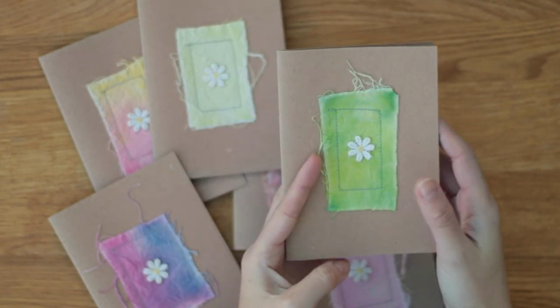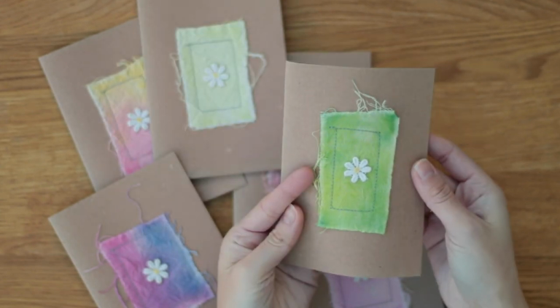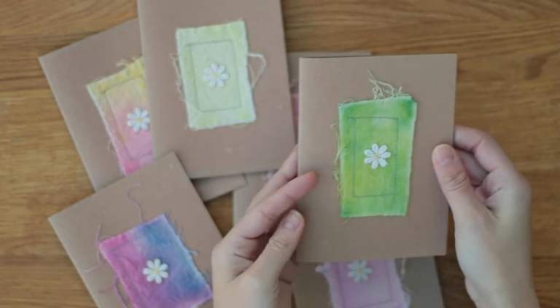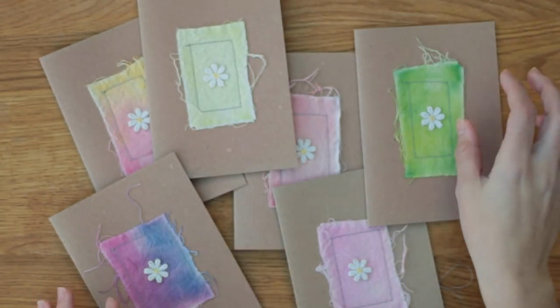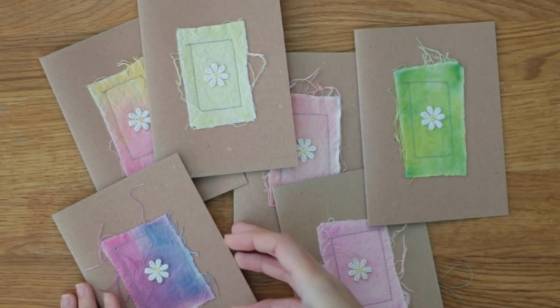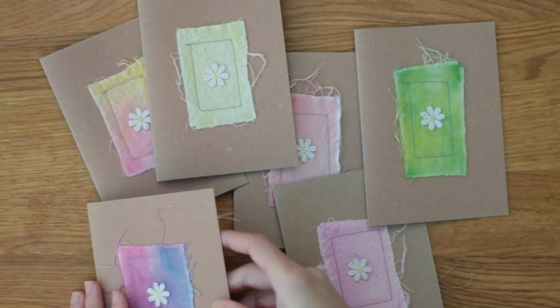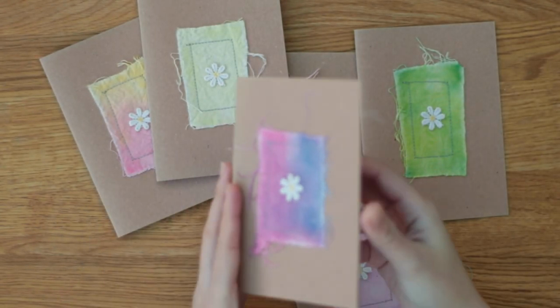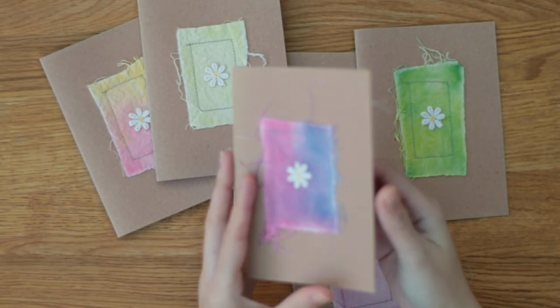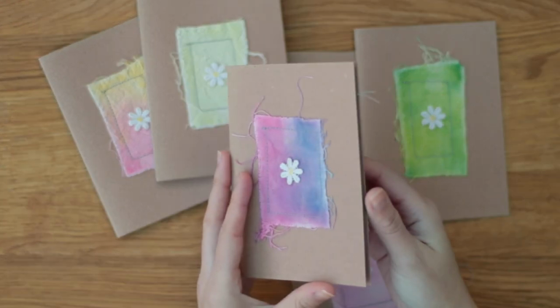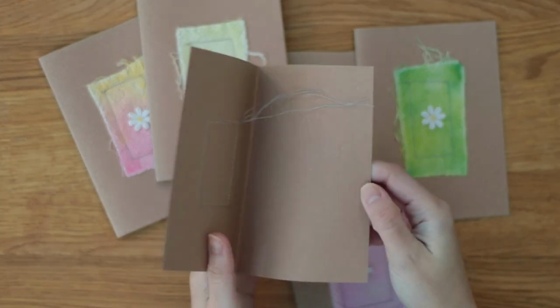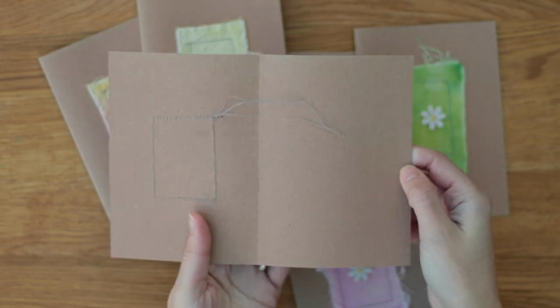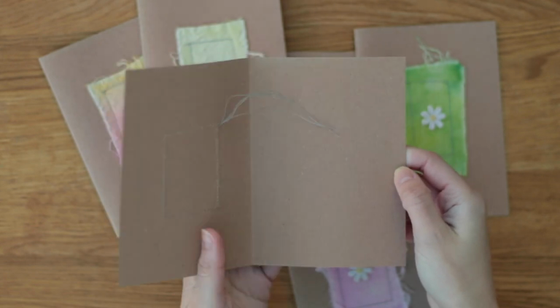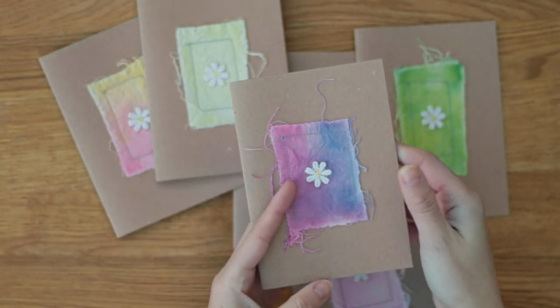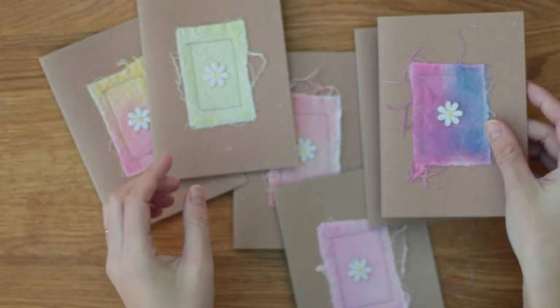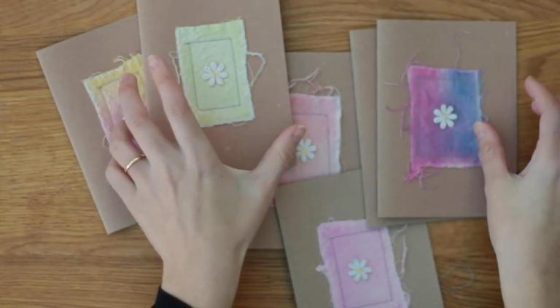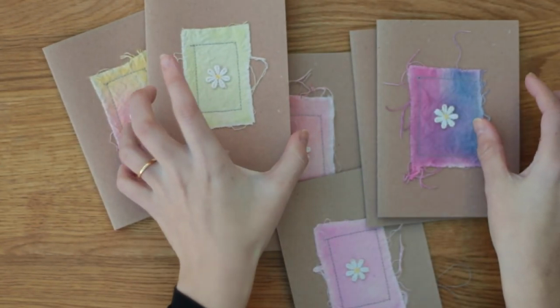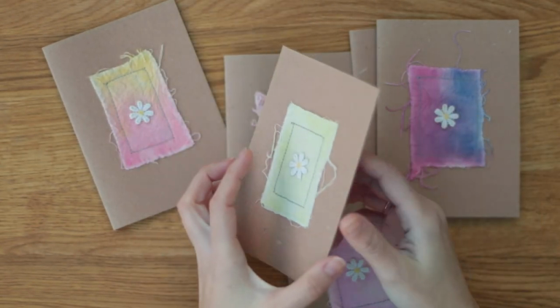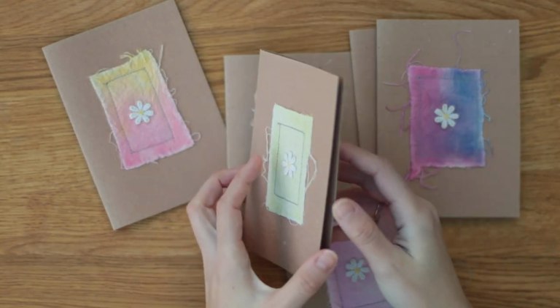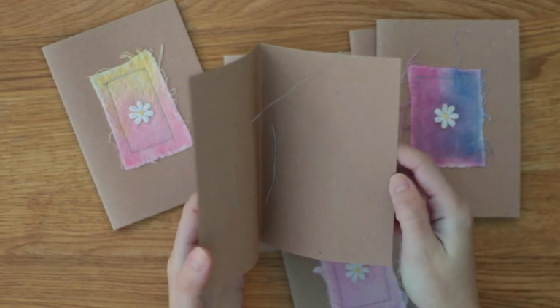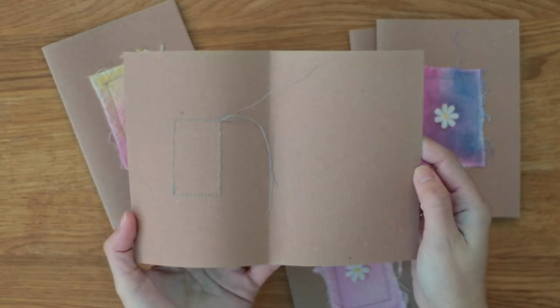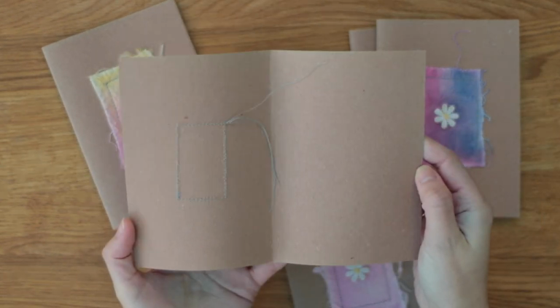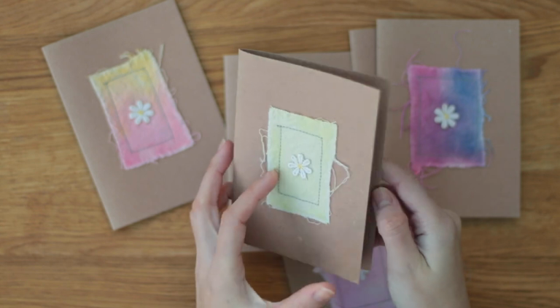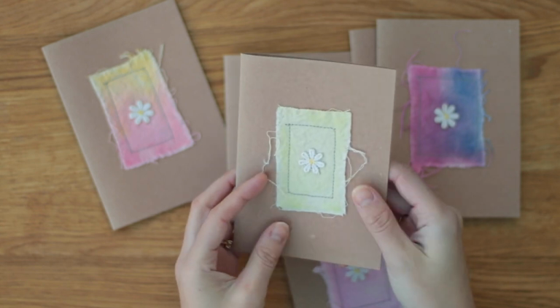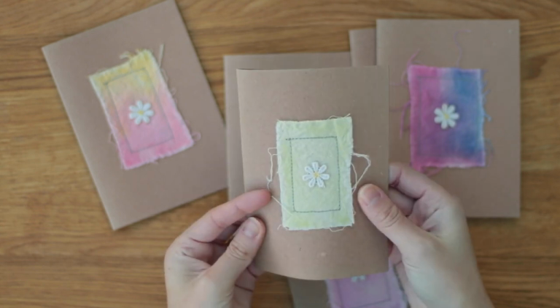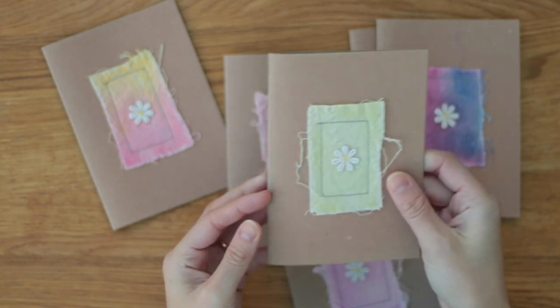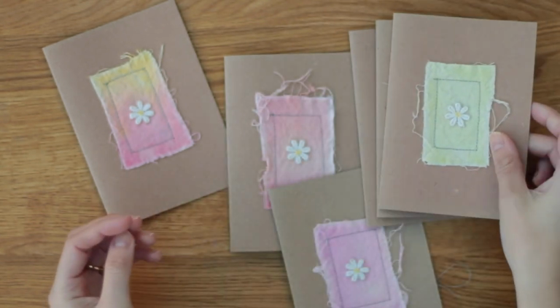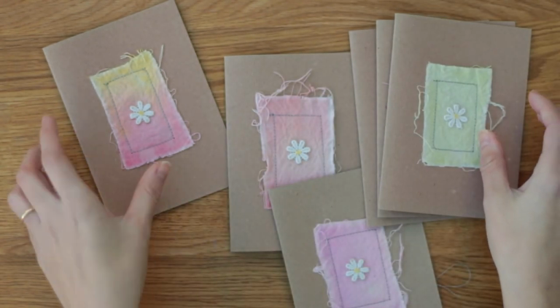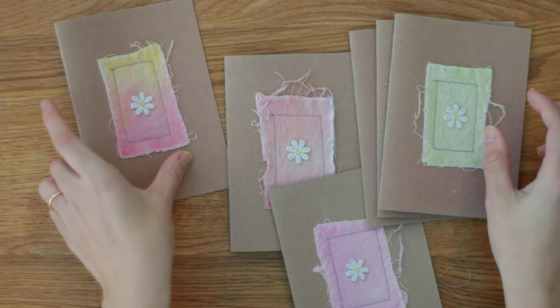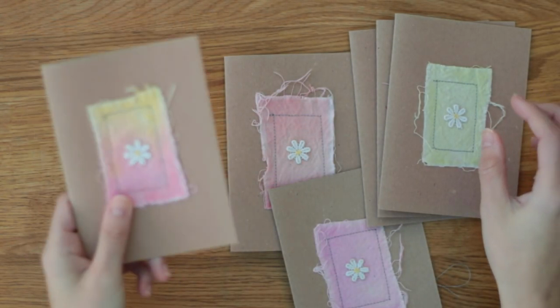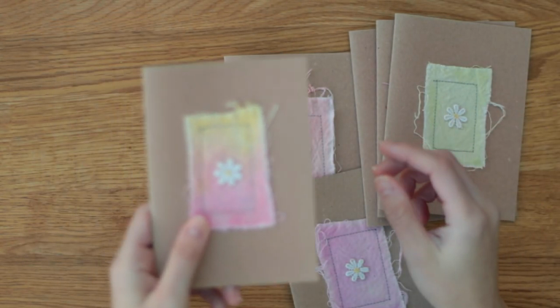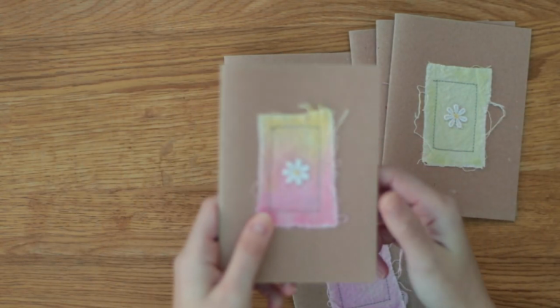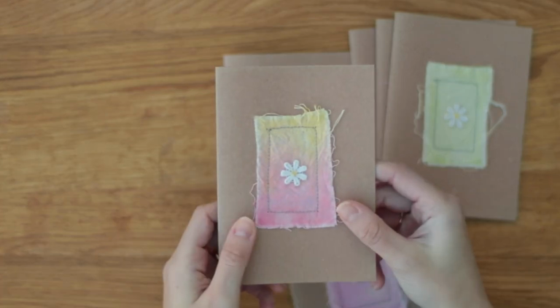If you're interested in buying them, they're up on my Etsy shop. If you sew along with me, I'd love to see what you make. If you like this video give it a thumbs up, and if you want to see more tutorials make sure you subscribe.